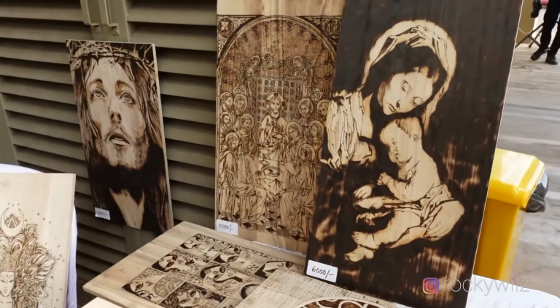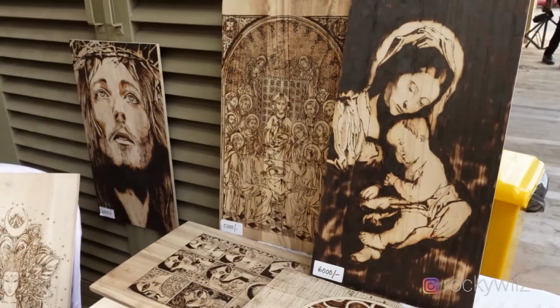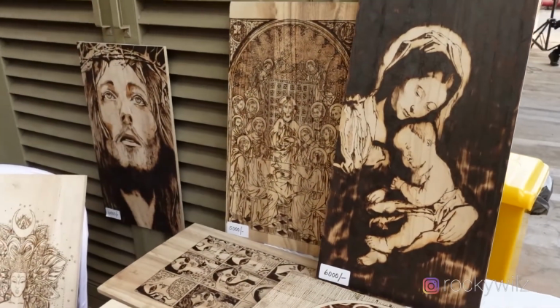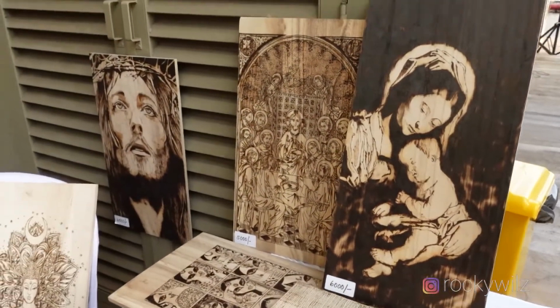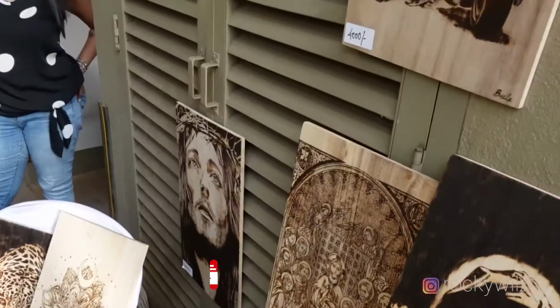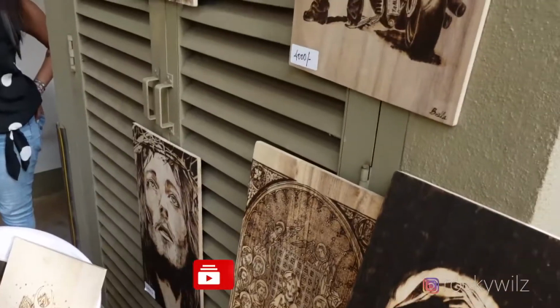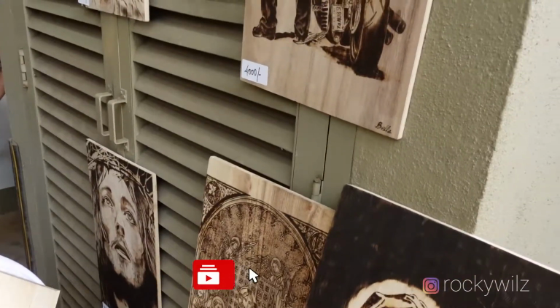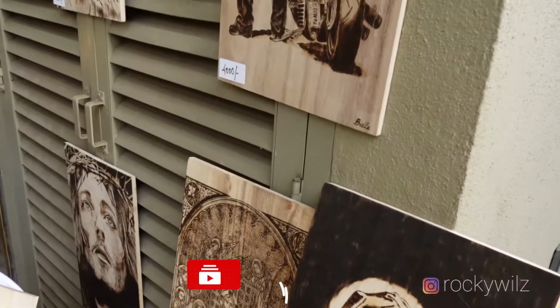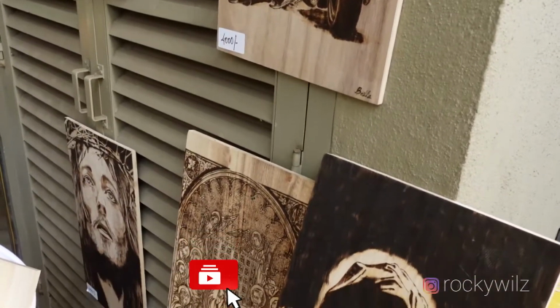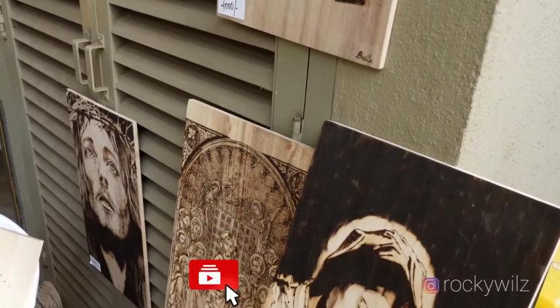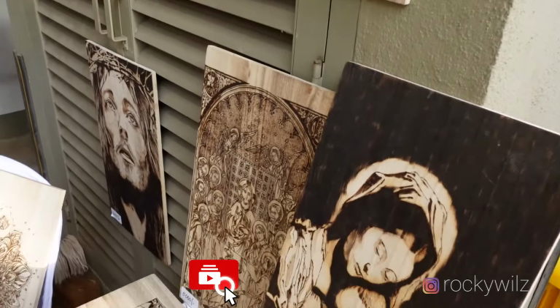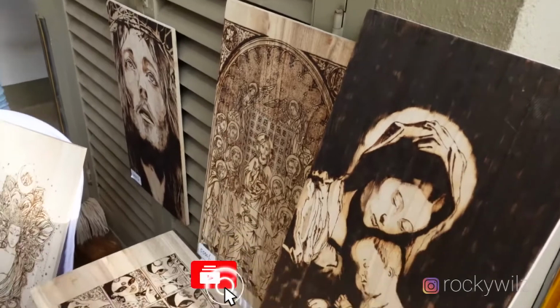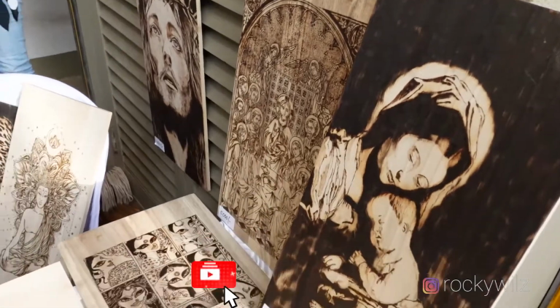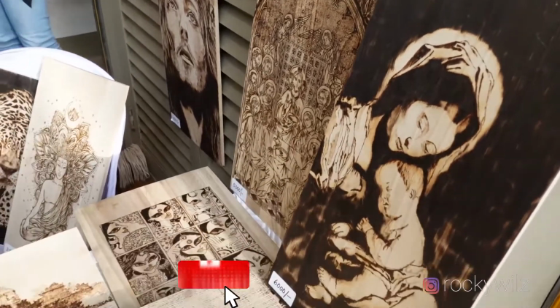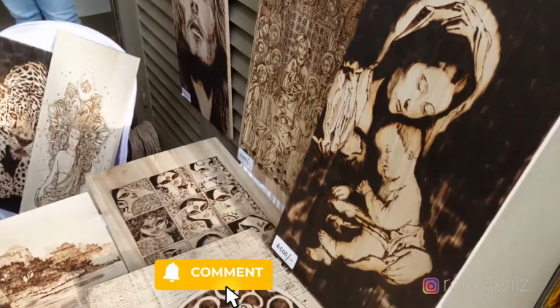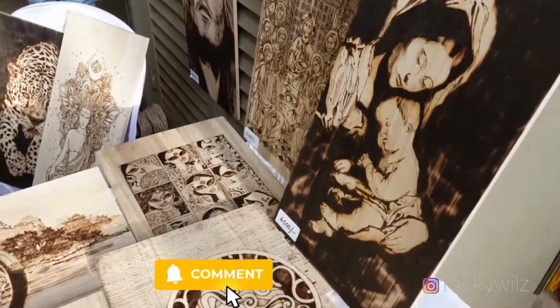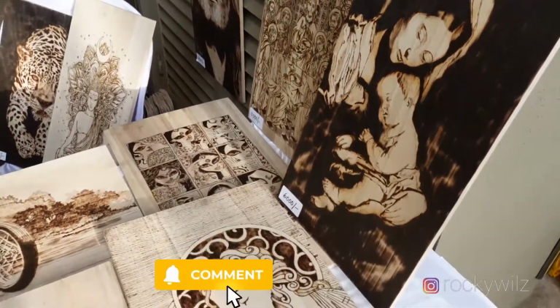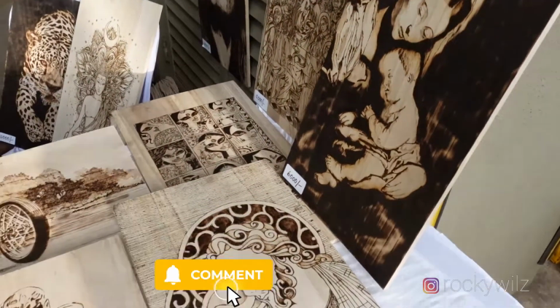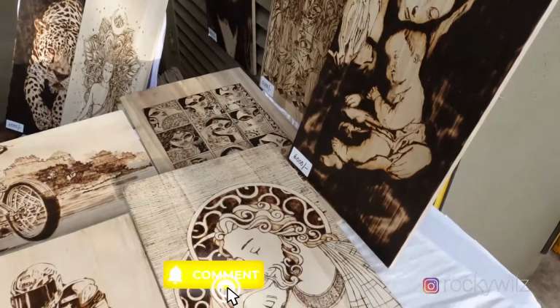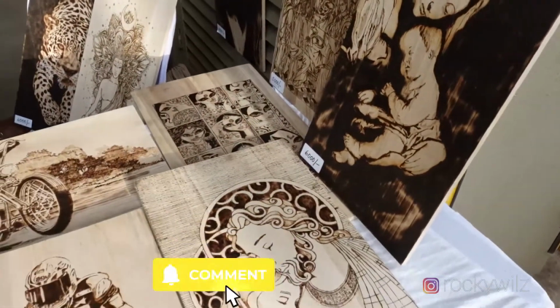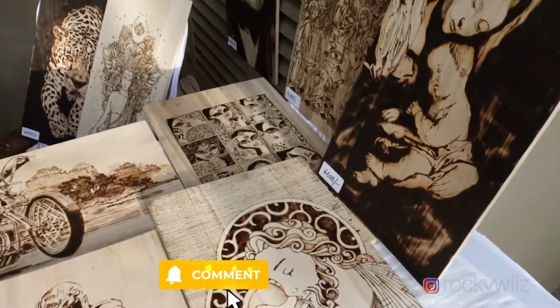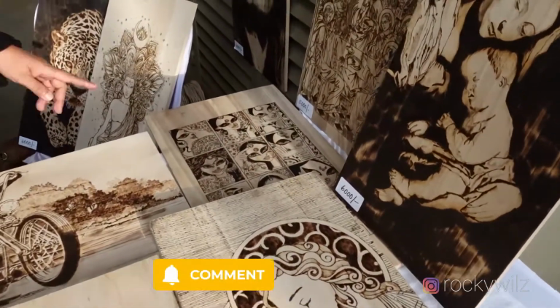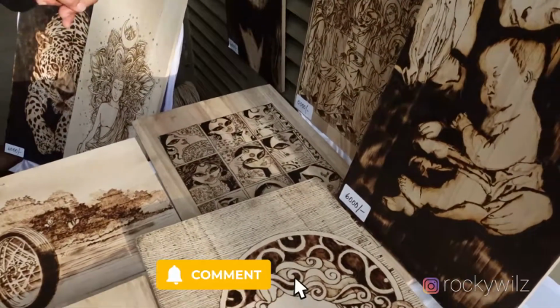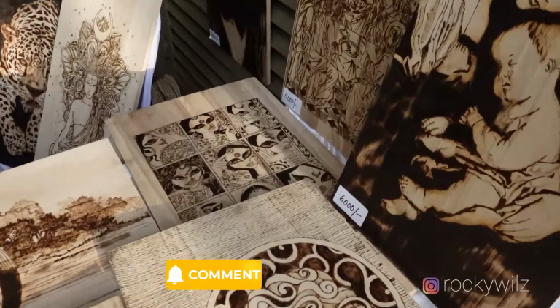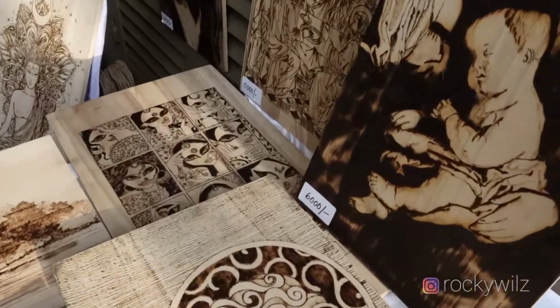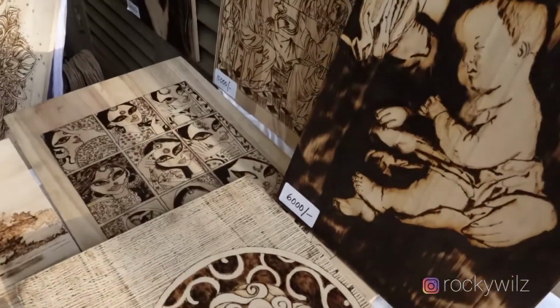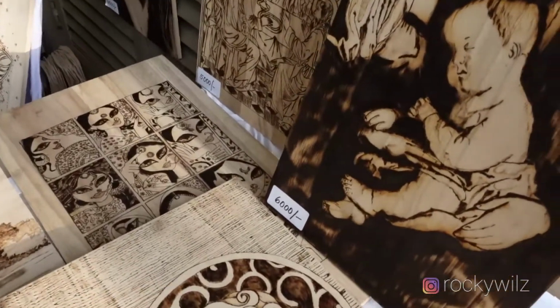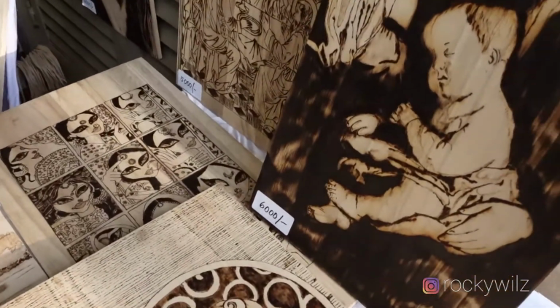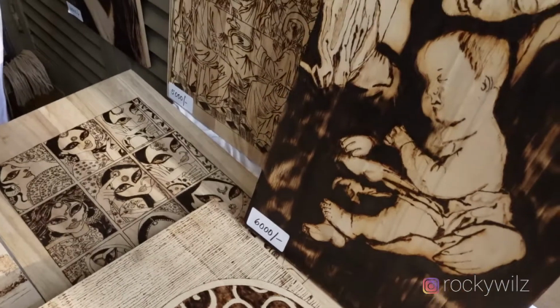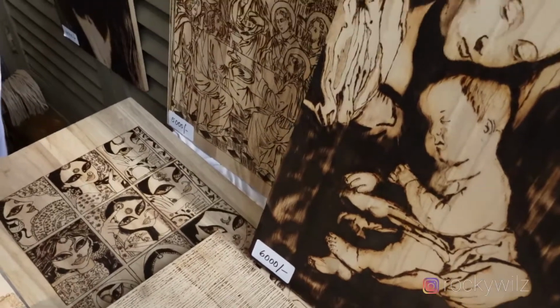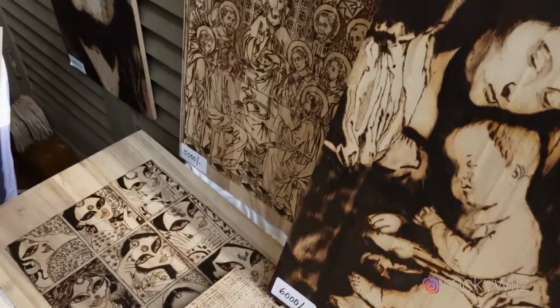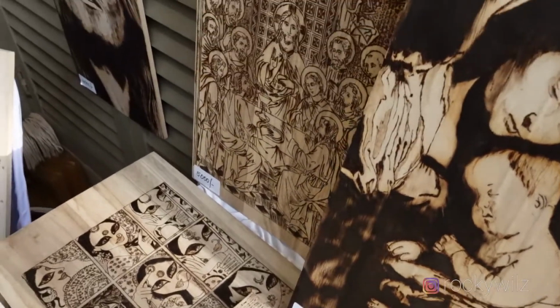And the other ones are normal — like one or two days, depends on how fast. Okay, so there's a Last Supper — the portrait has the left side.